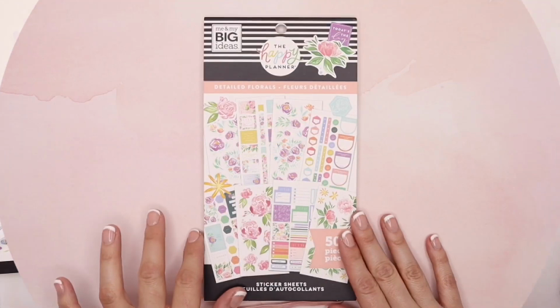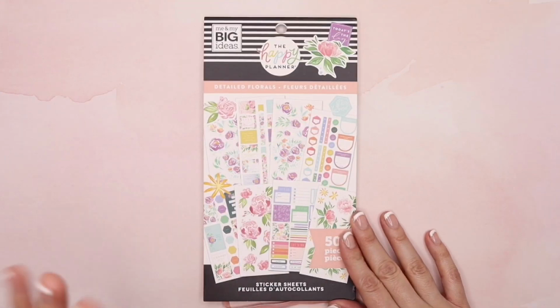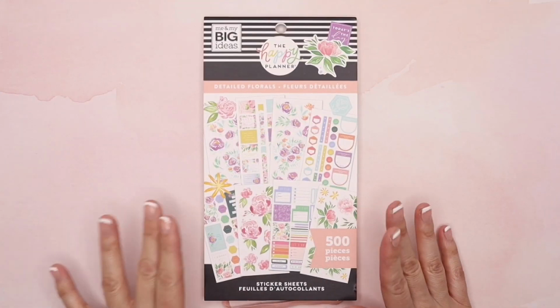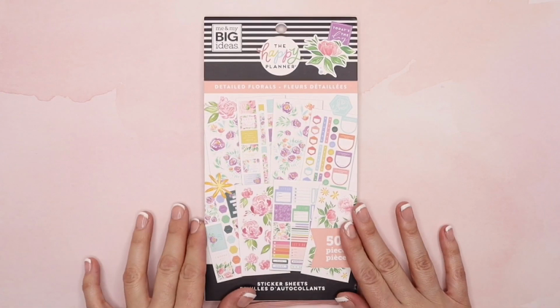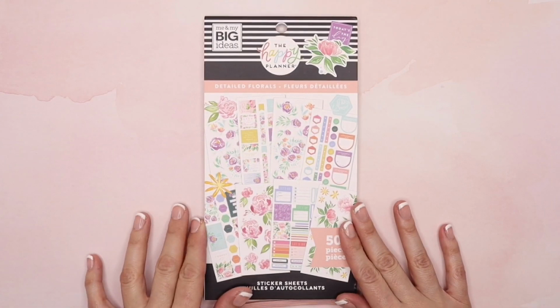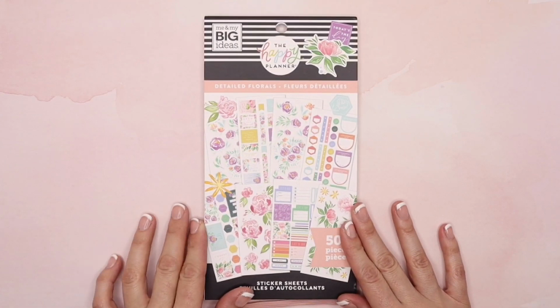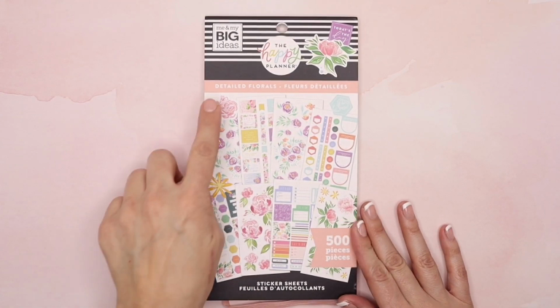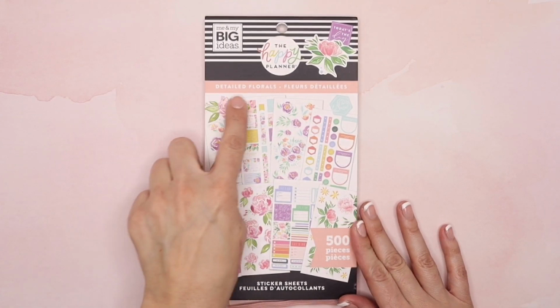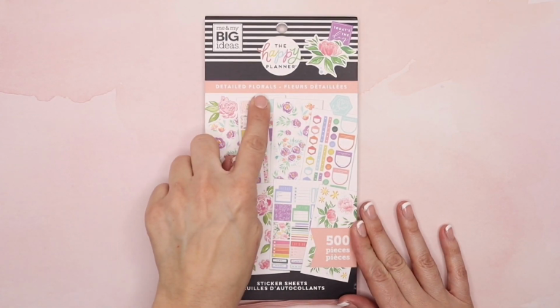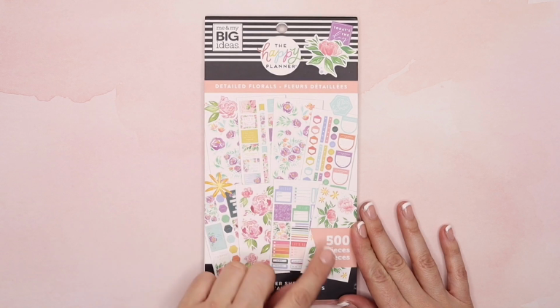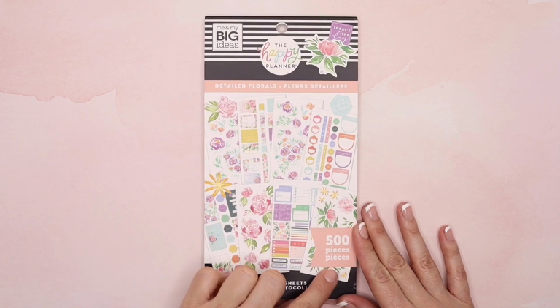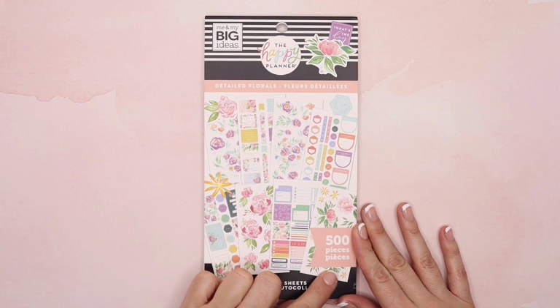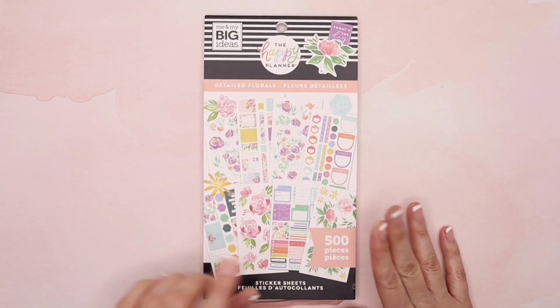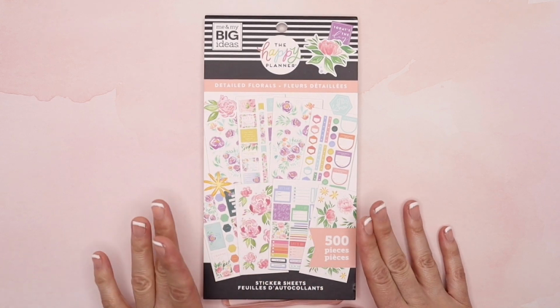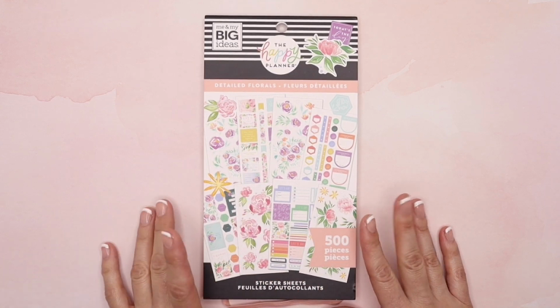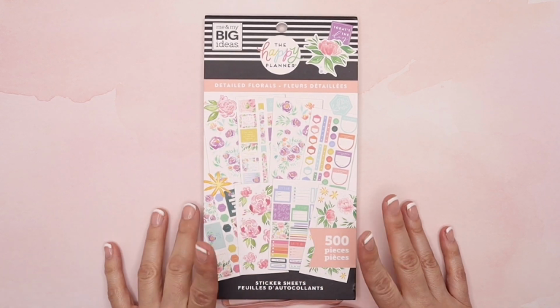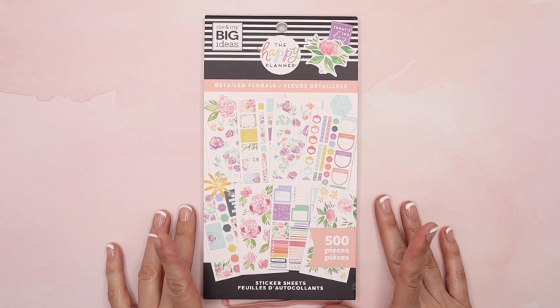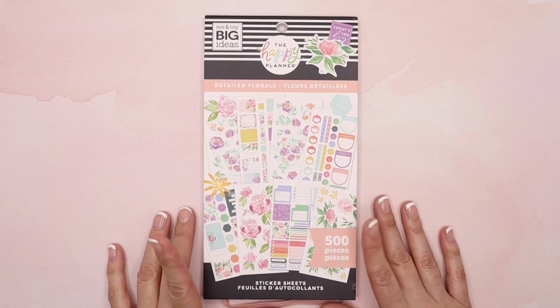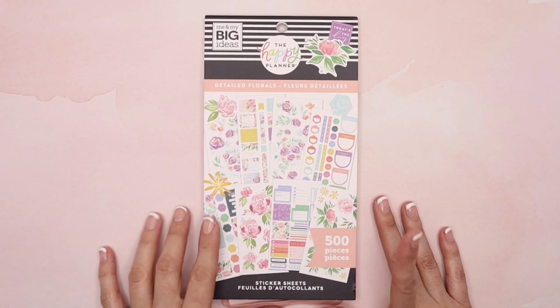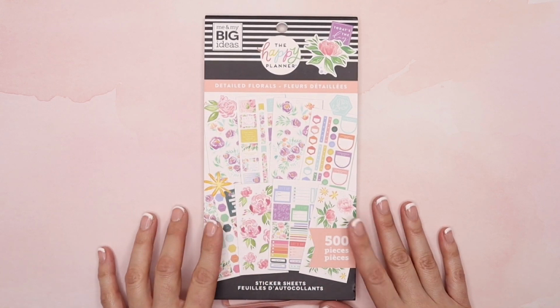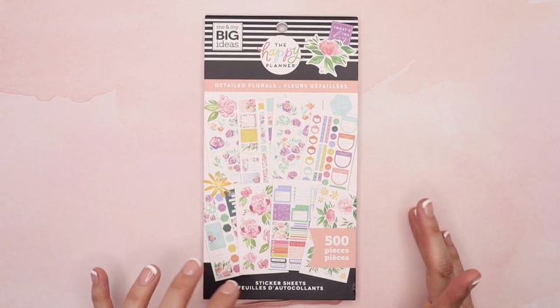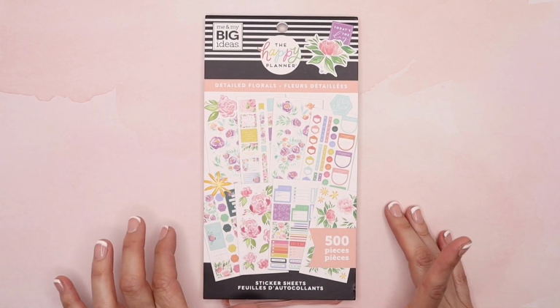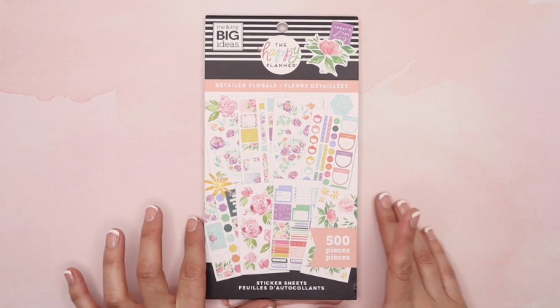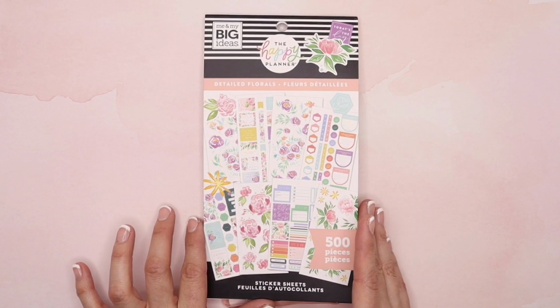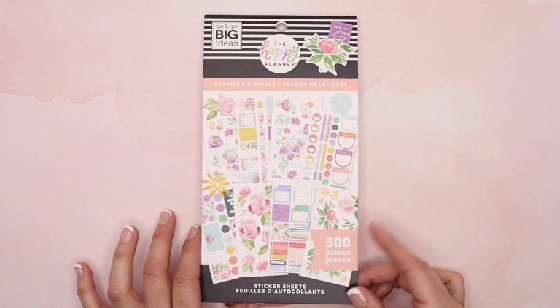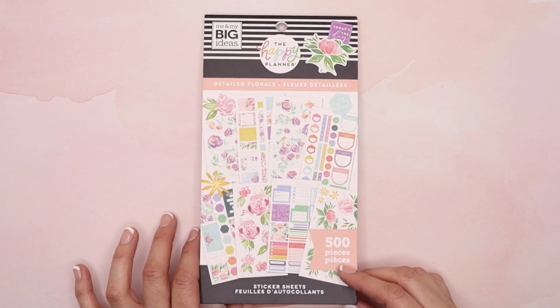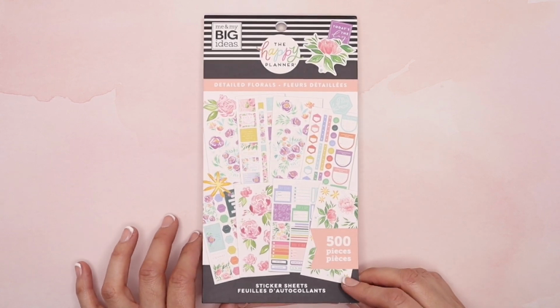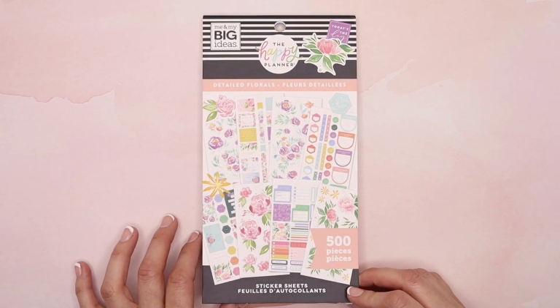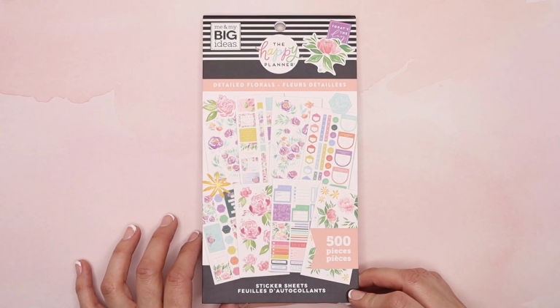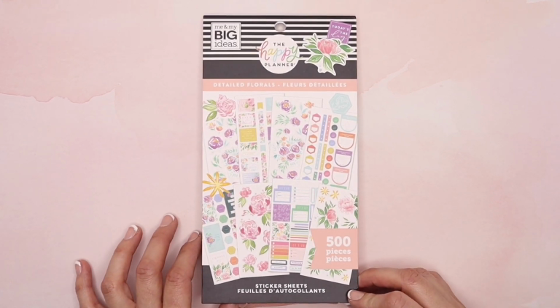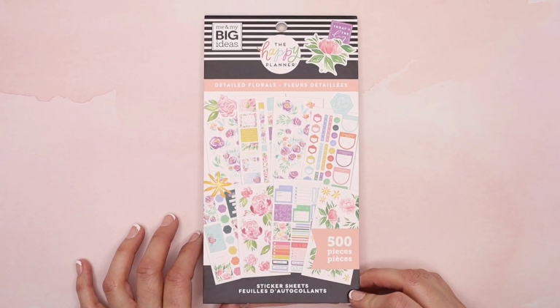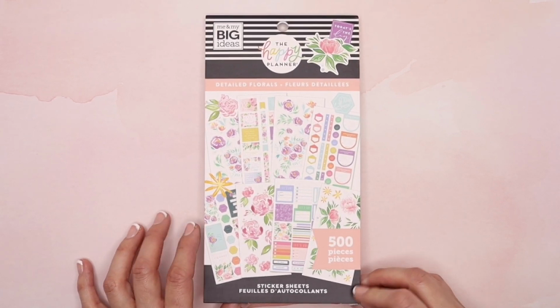This one is called Detail Florals and it has 500 pieces in it. Let me just tell you guys this is beautiful. I can't wait for you guys to actually see this, so let's get to the flip through.